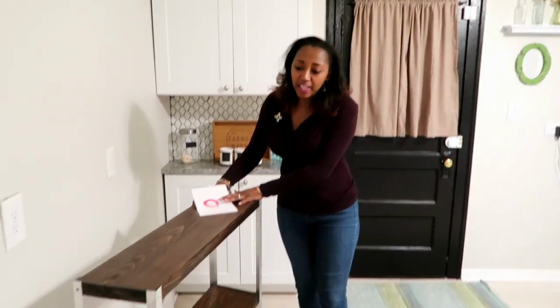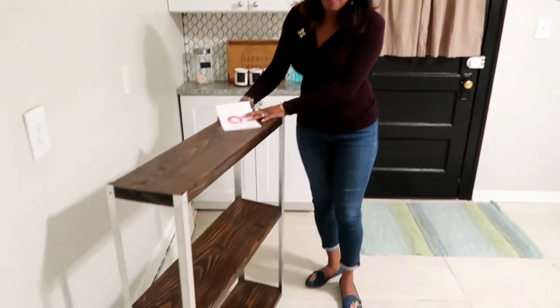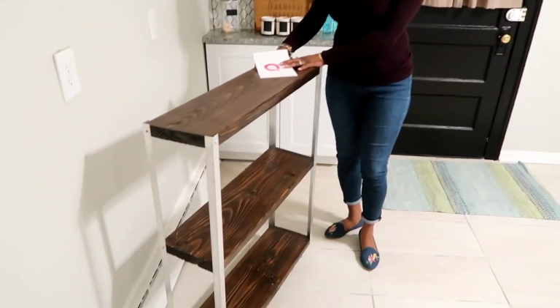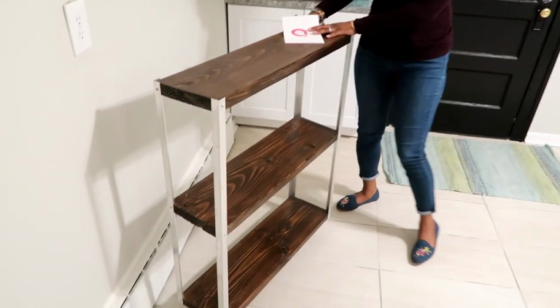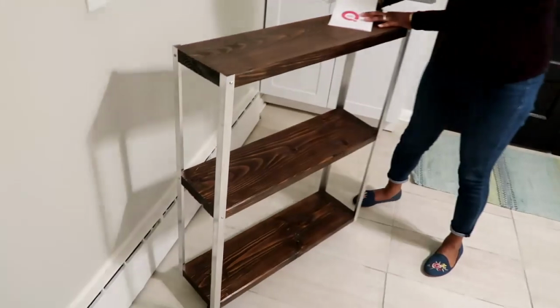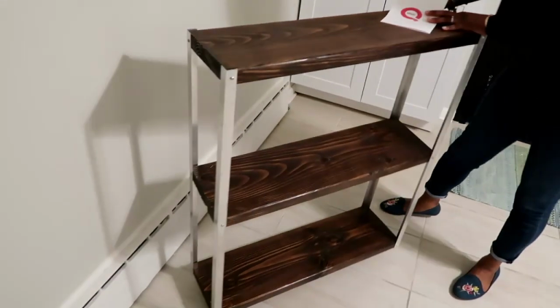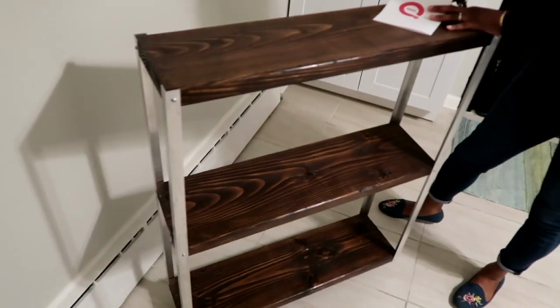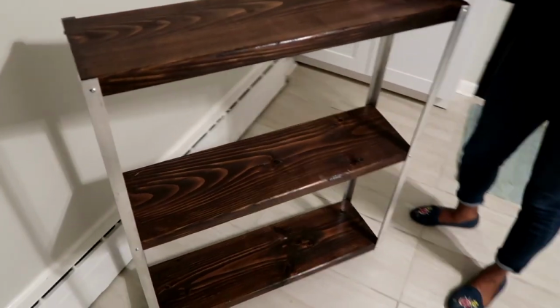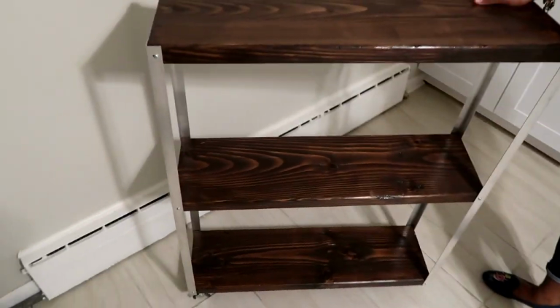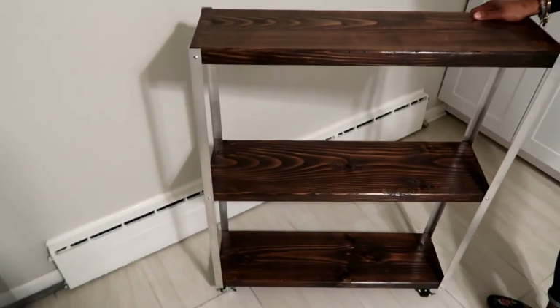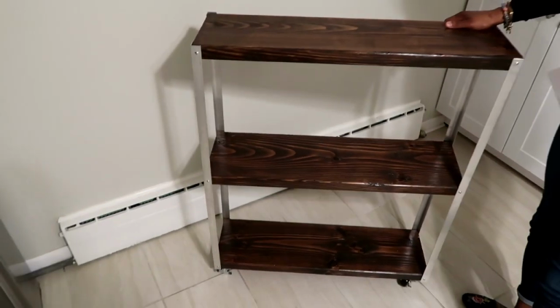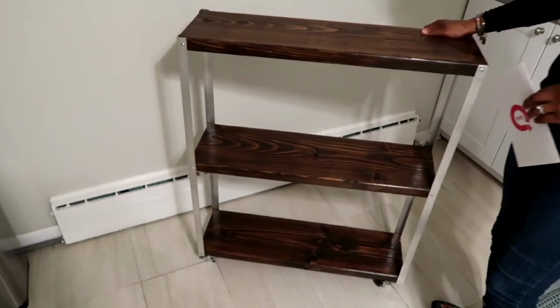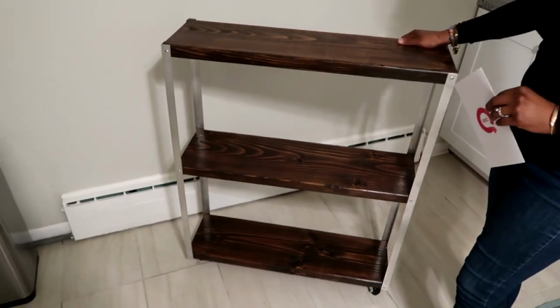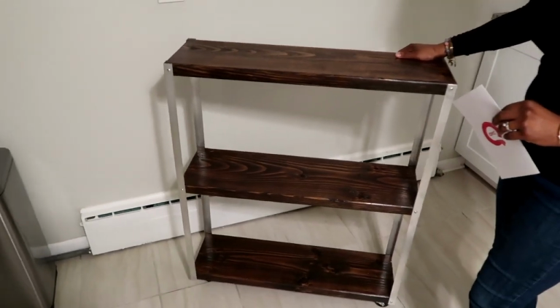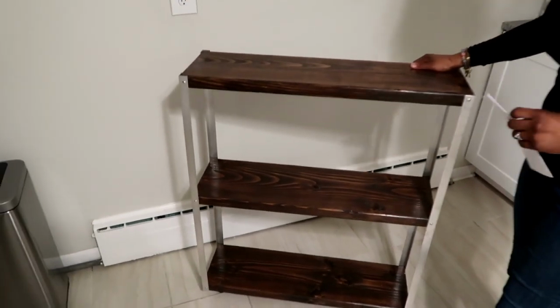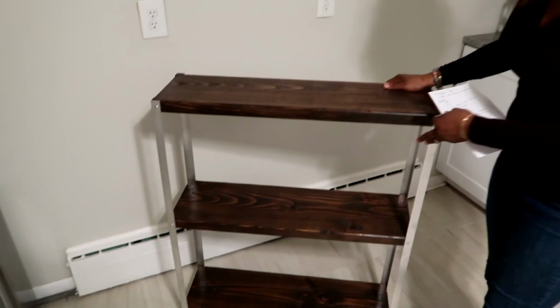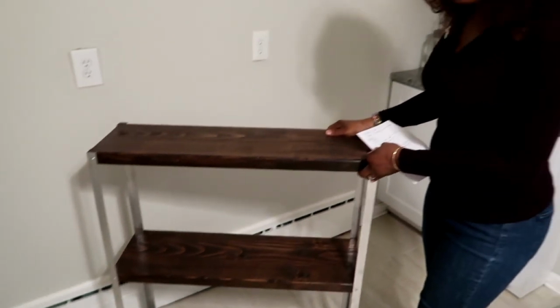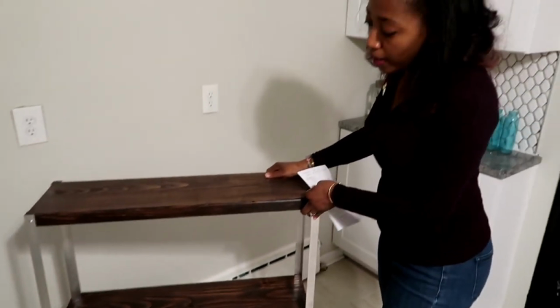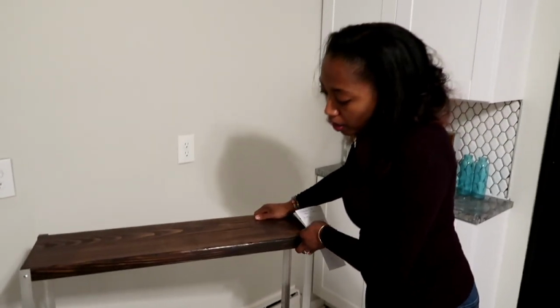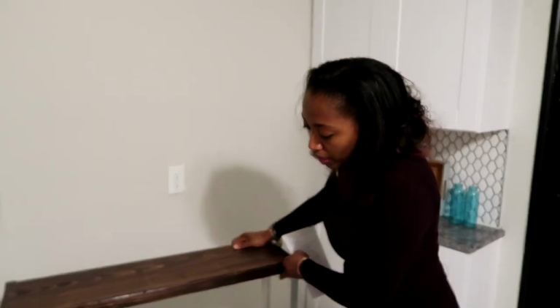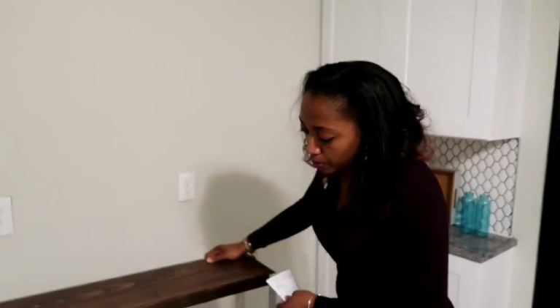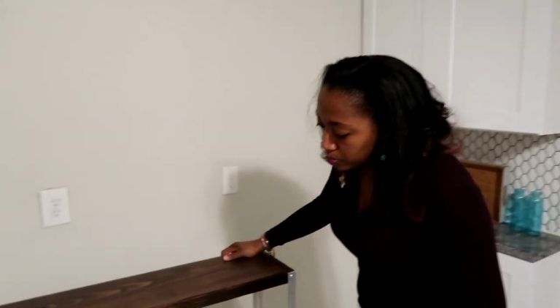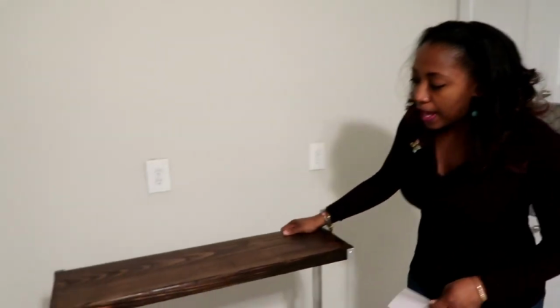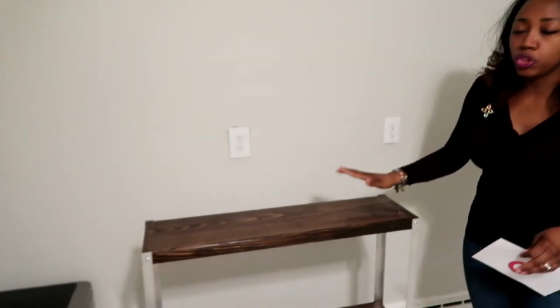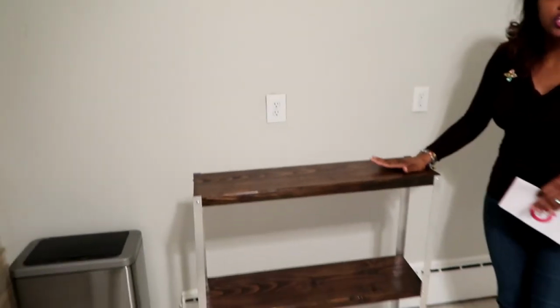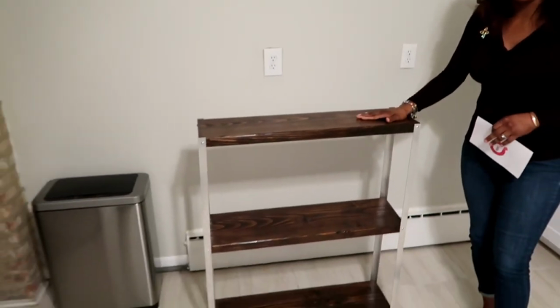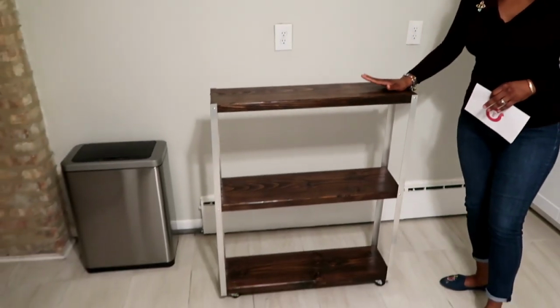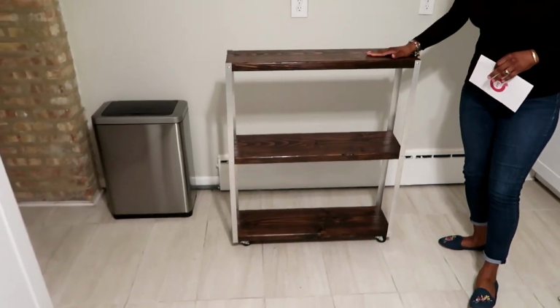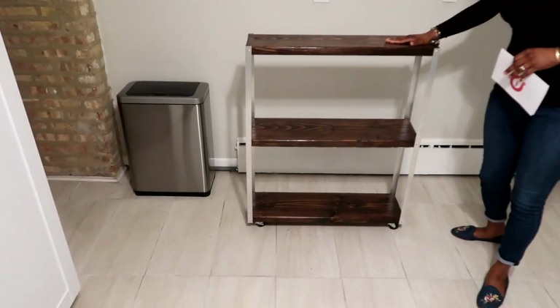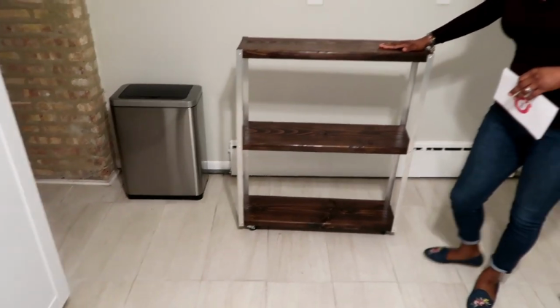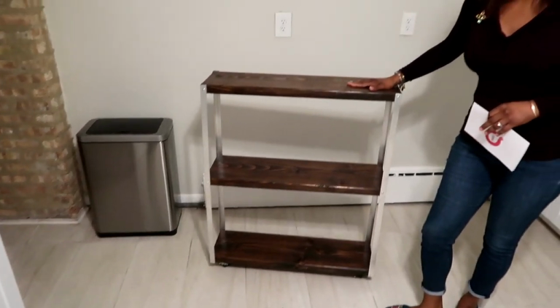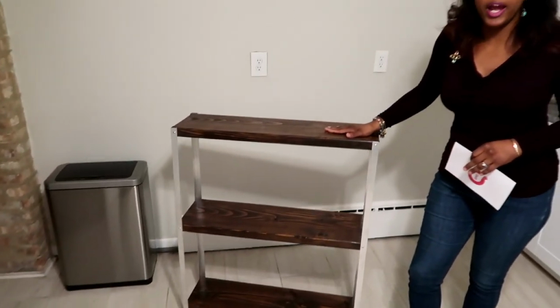Check it out. Come close to the camera crew. Look at this fabulous cart. It's a three-tier cart. One of the wheels must be locked. It's a three-tier cart, it's on wheels so it moves around.